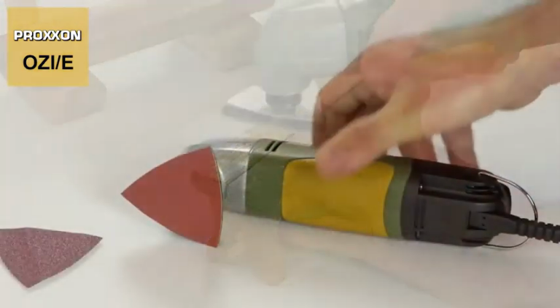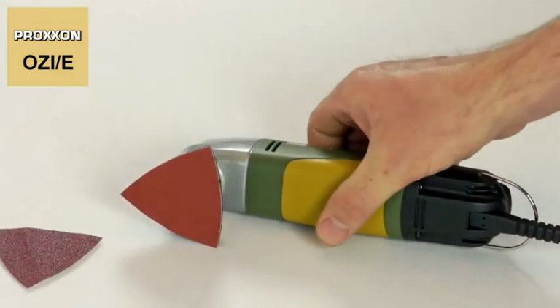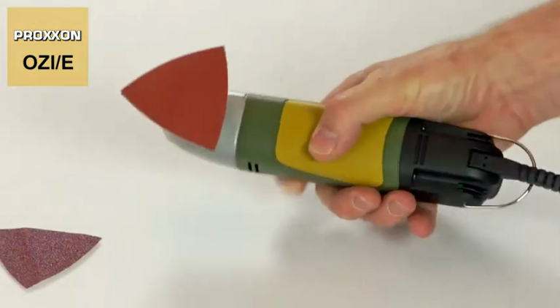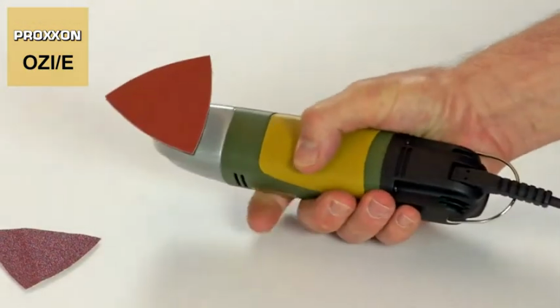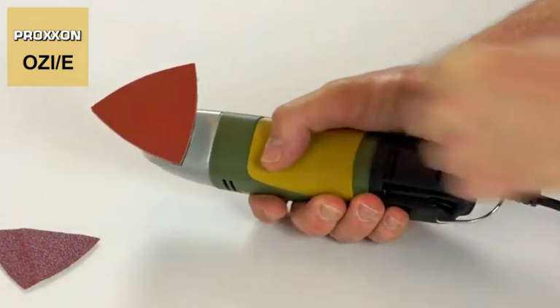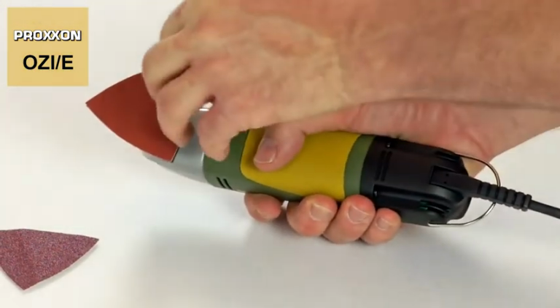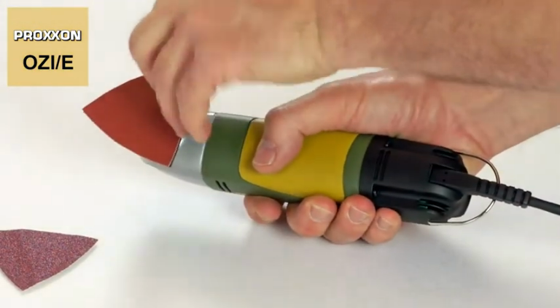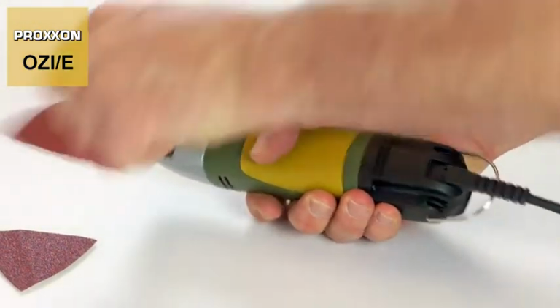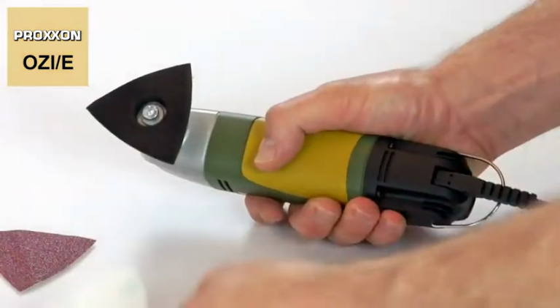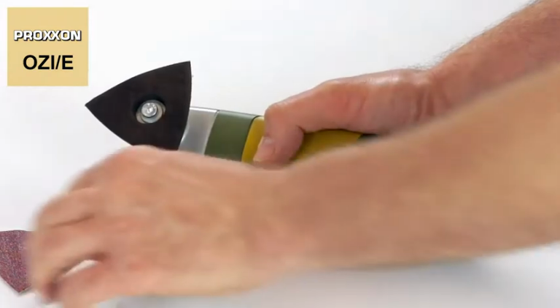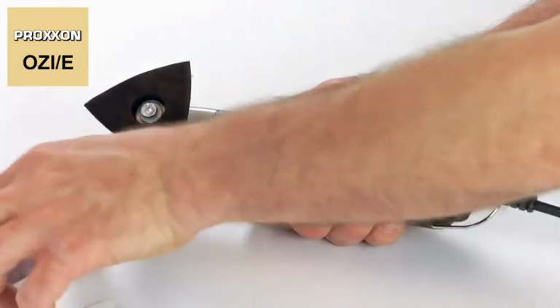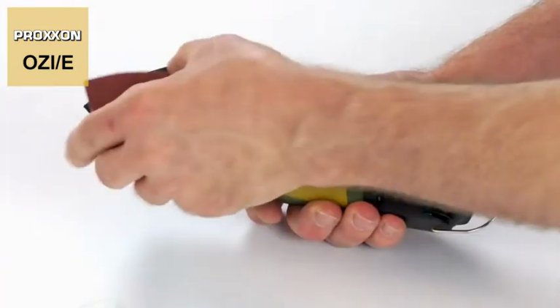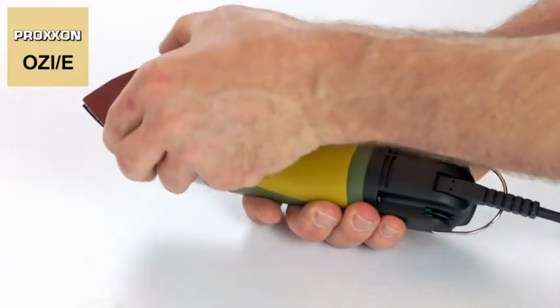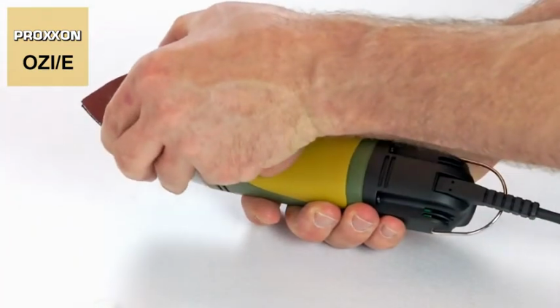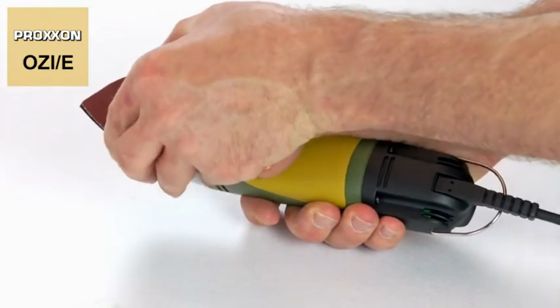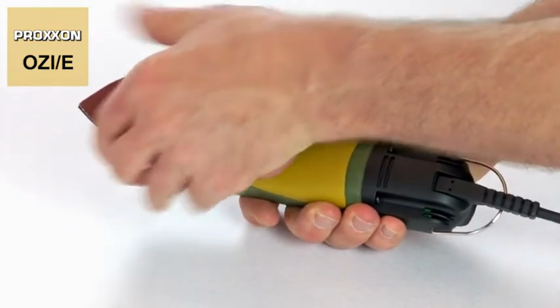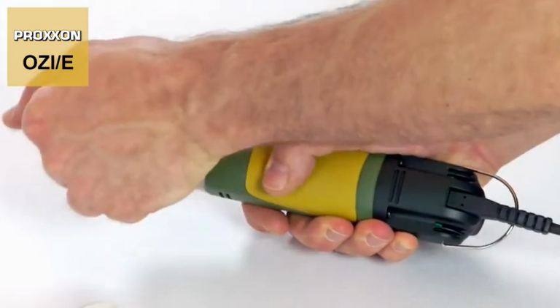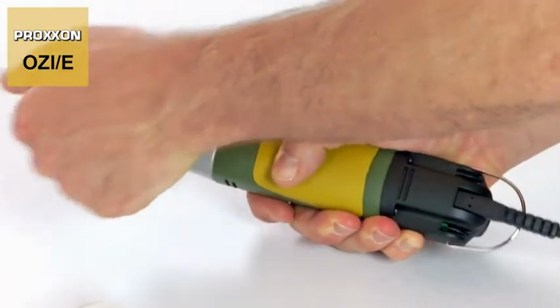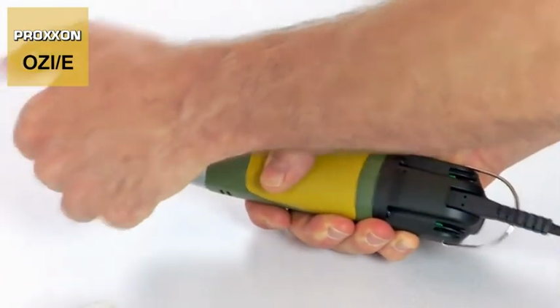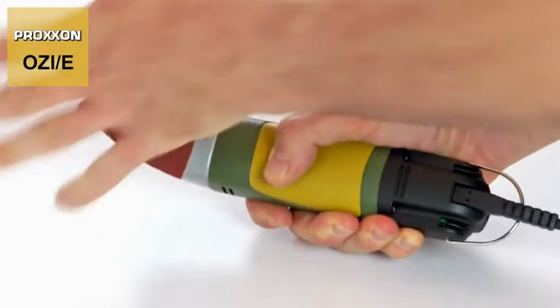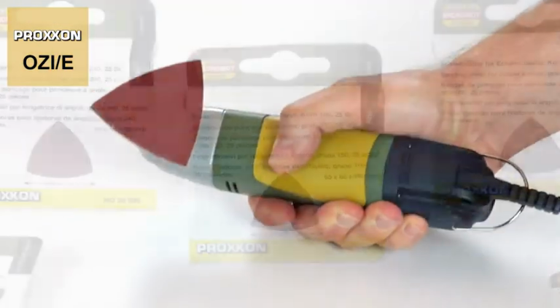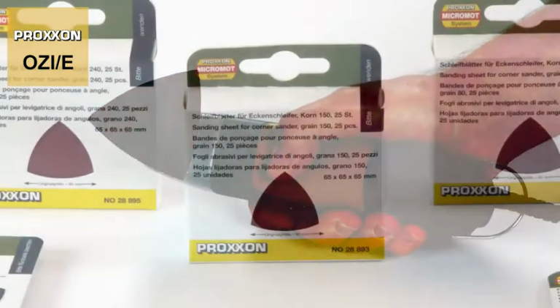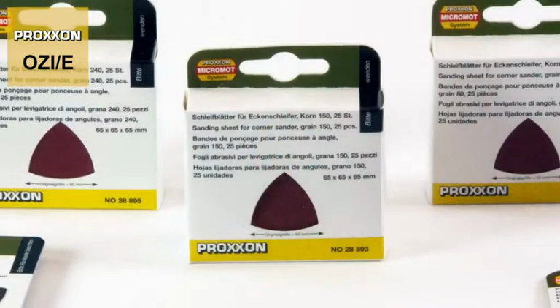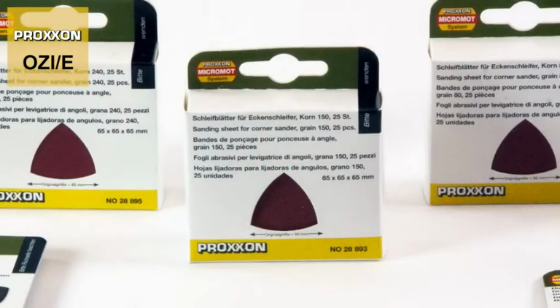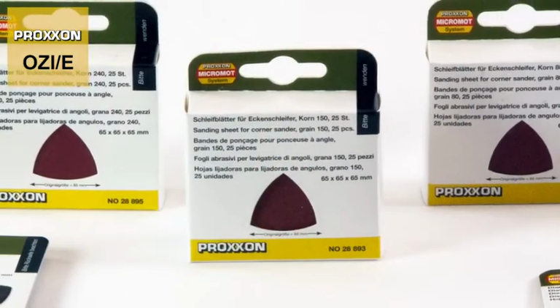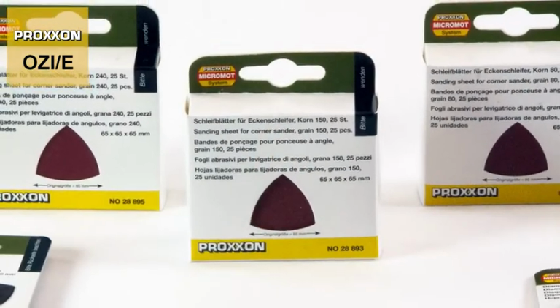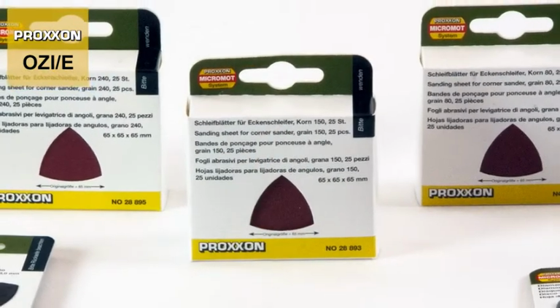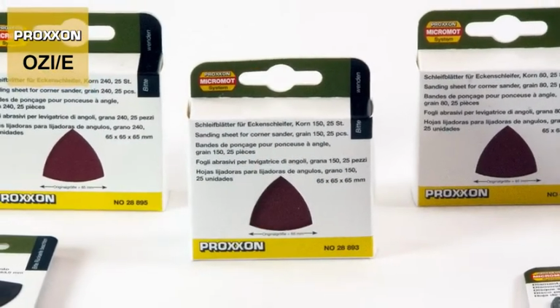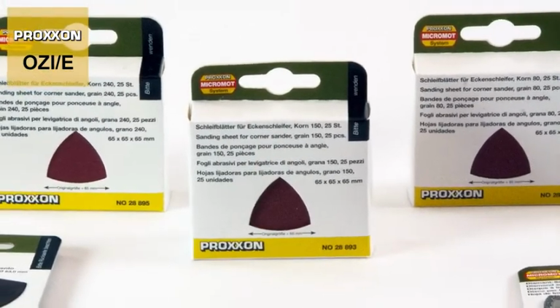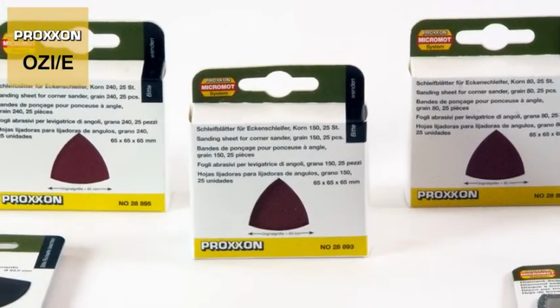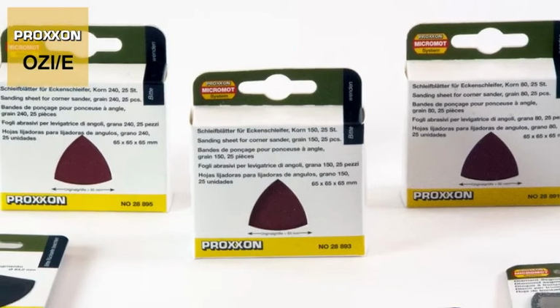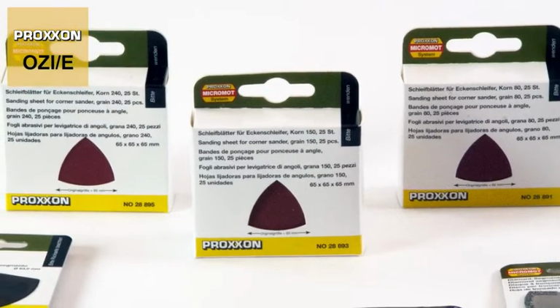The self-adhesive pad on the sanding surface permits the sanding discs to be interchanged in a matter of seconds. Replacements include high-grade corundum sanding discs available in three different grits.